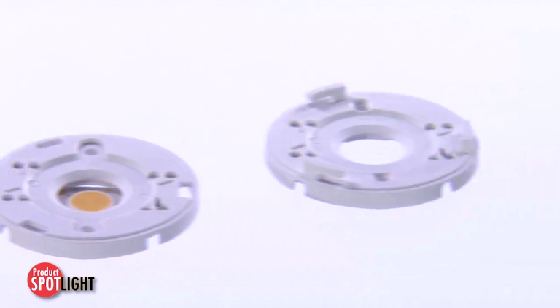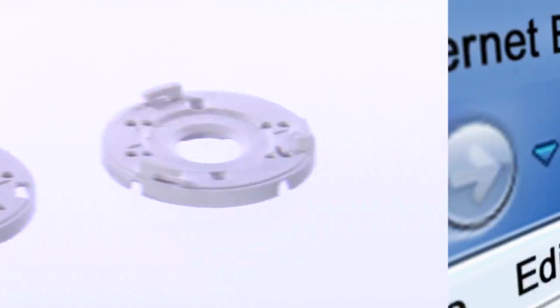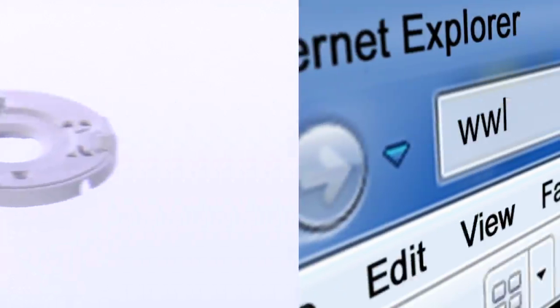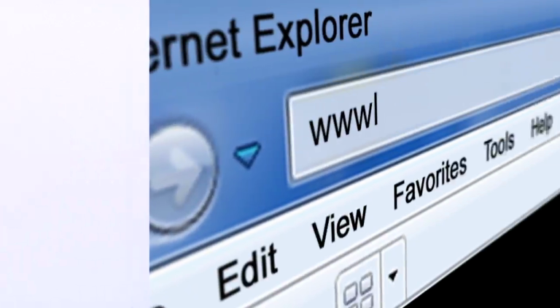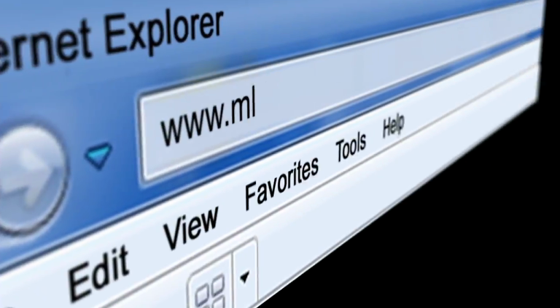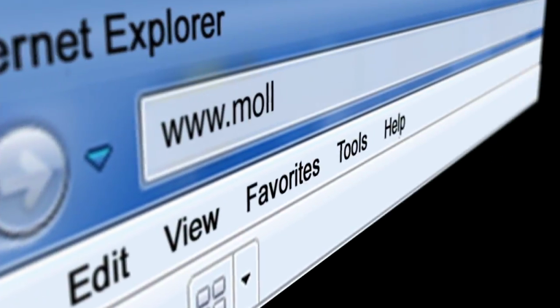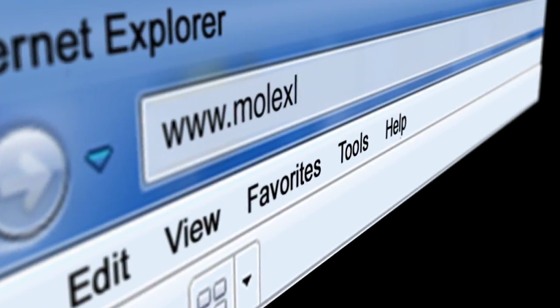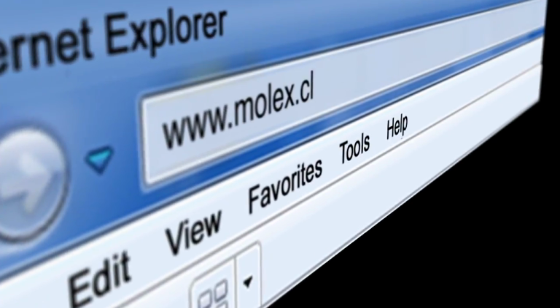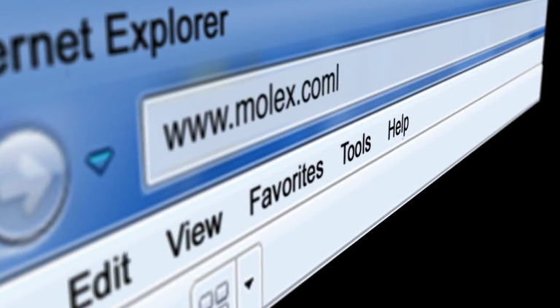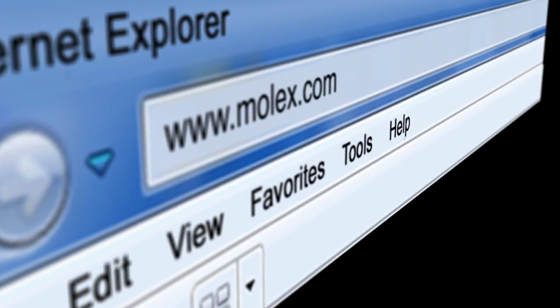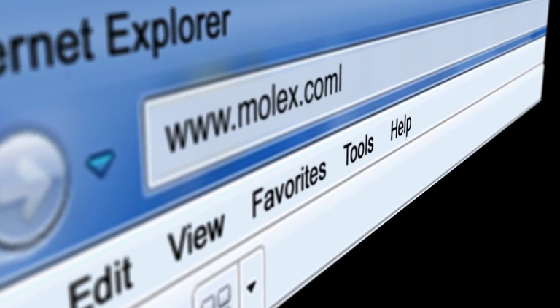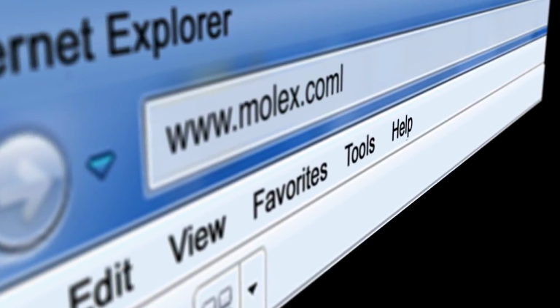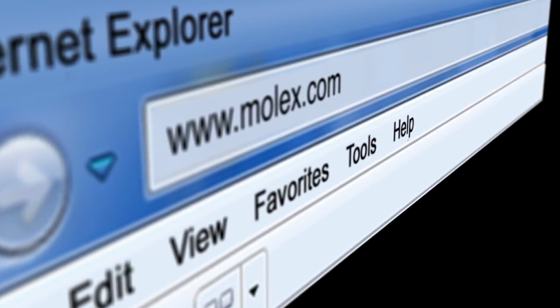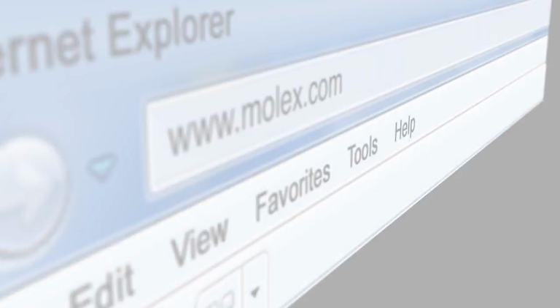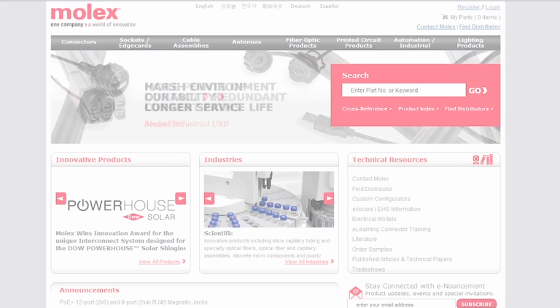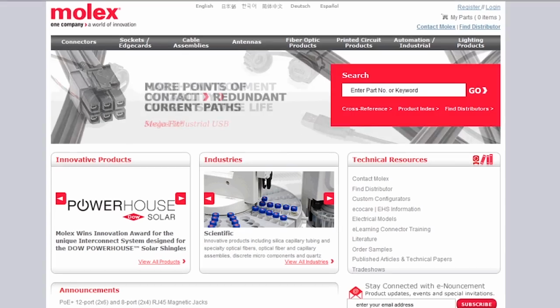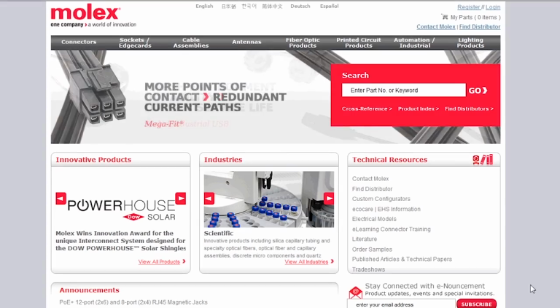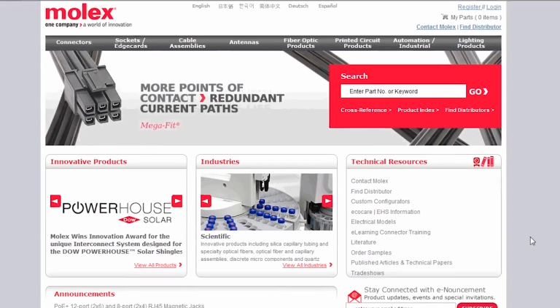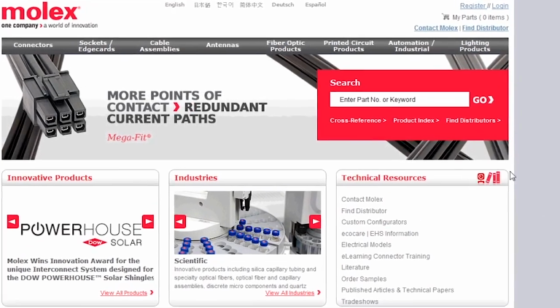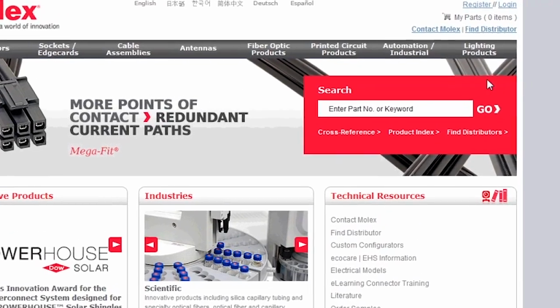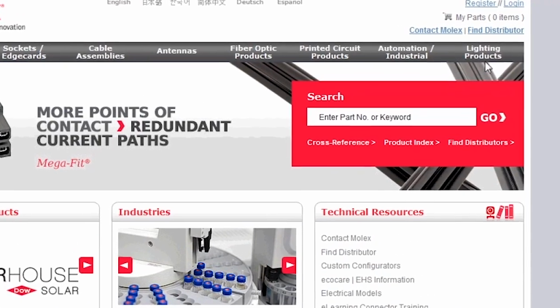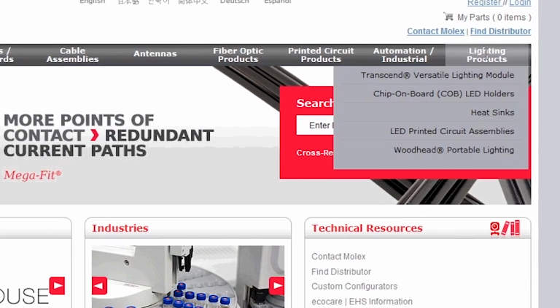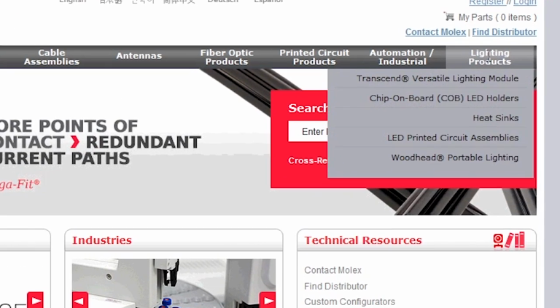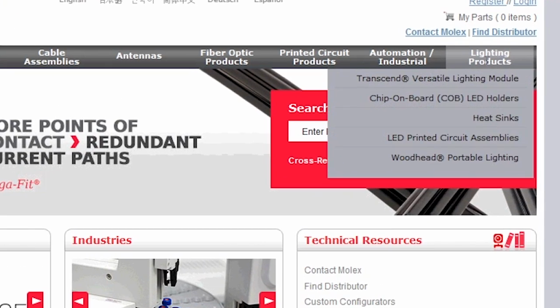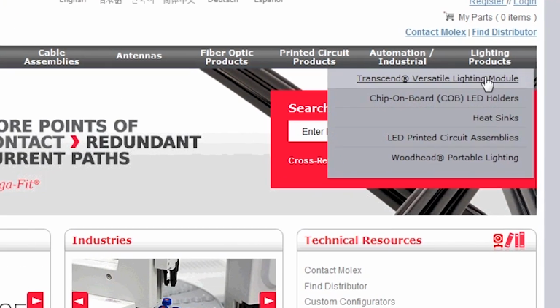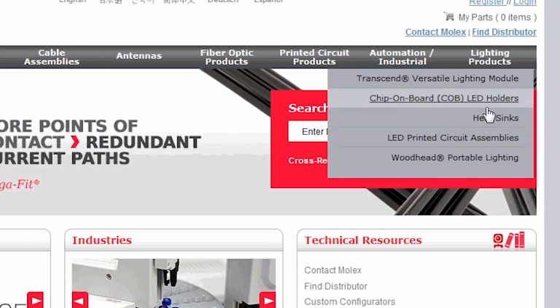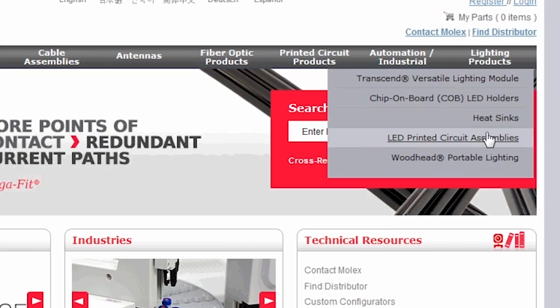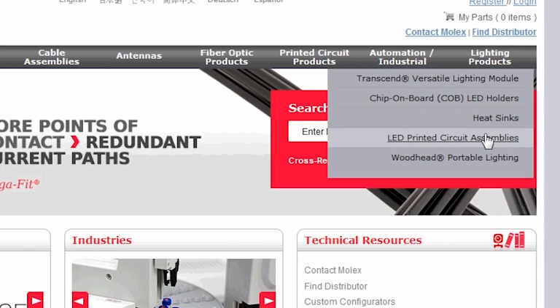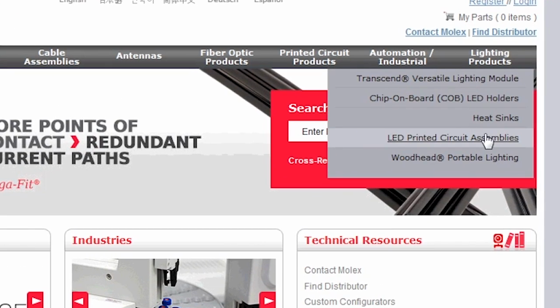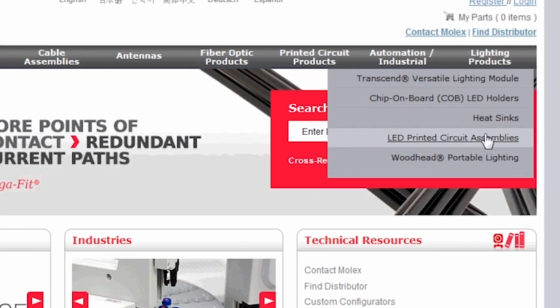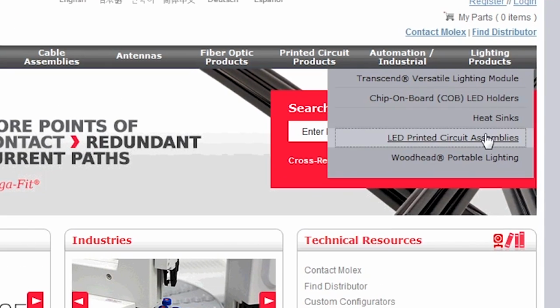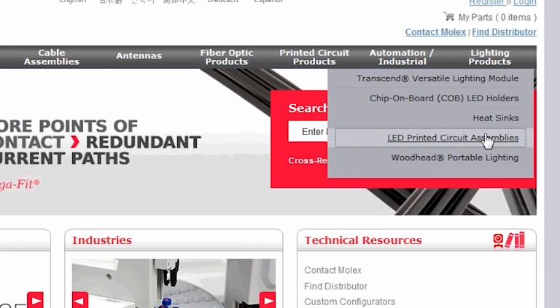For more information on the LED array holder and many other Molex lighting products, visit molex.com and click on lighting products.